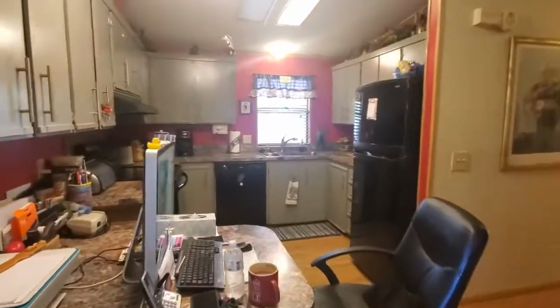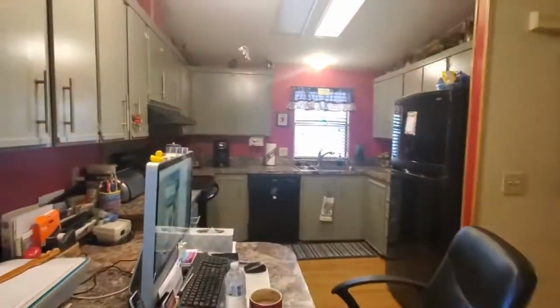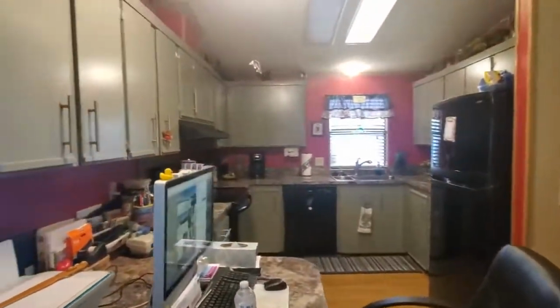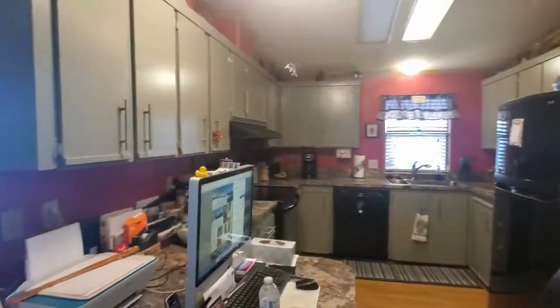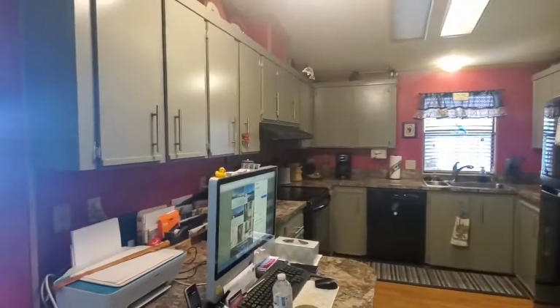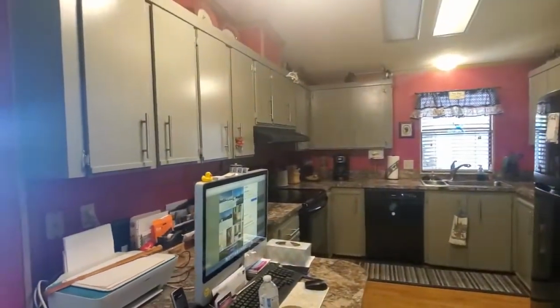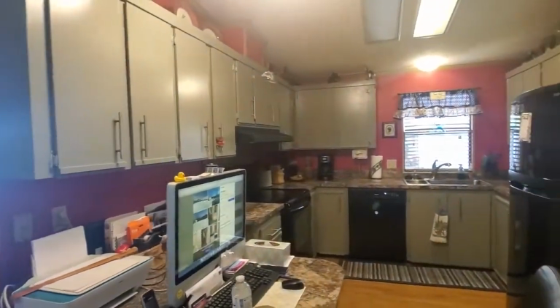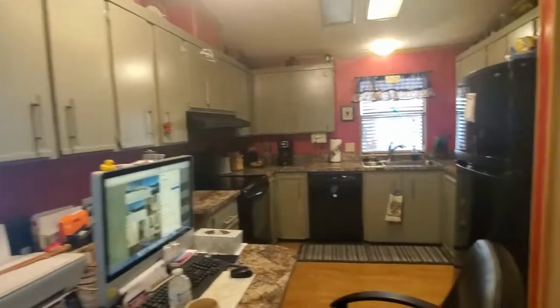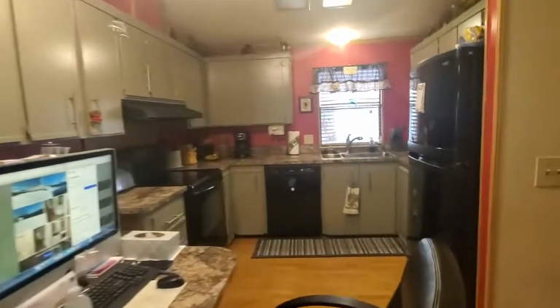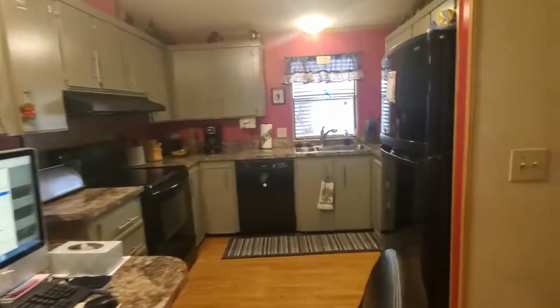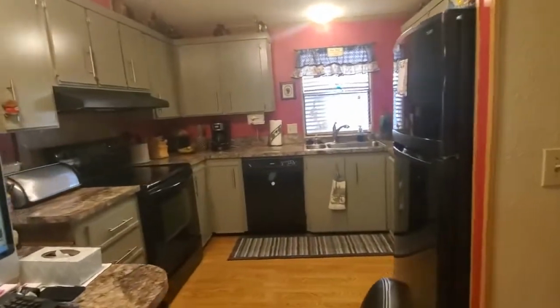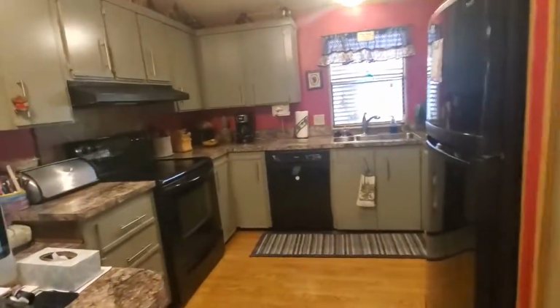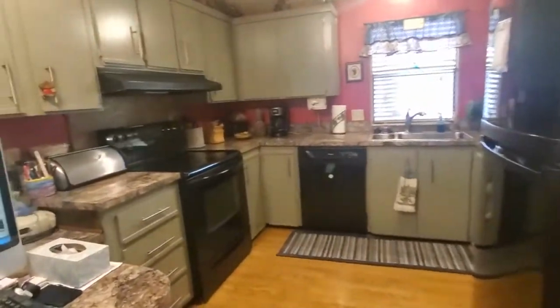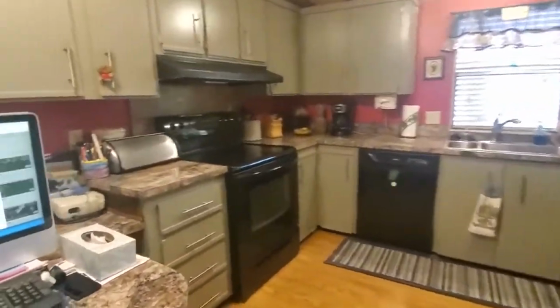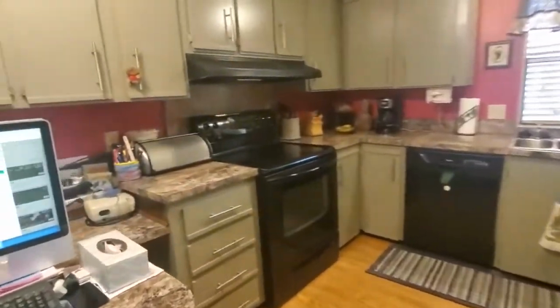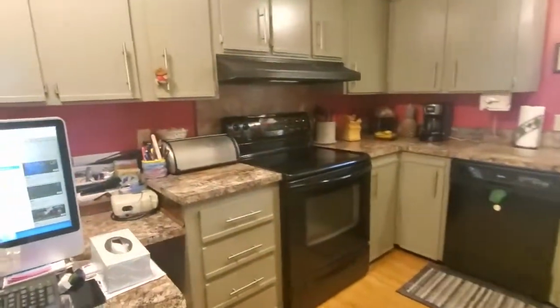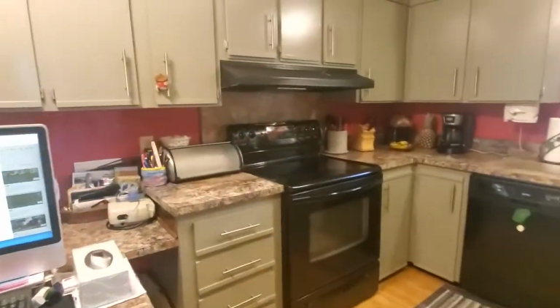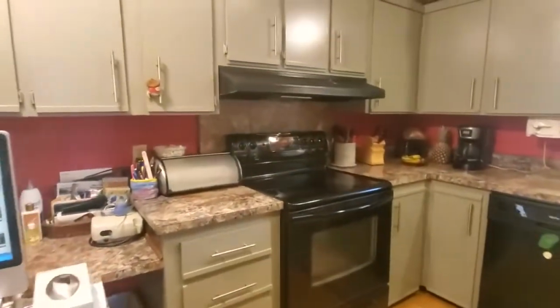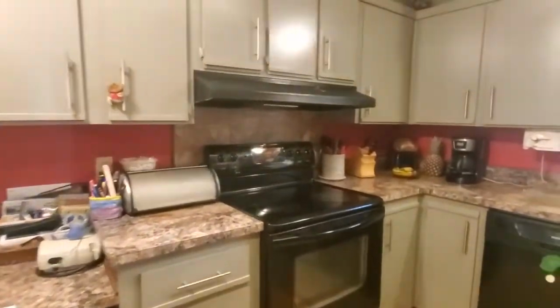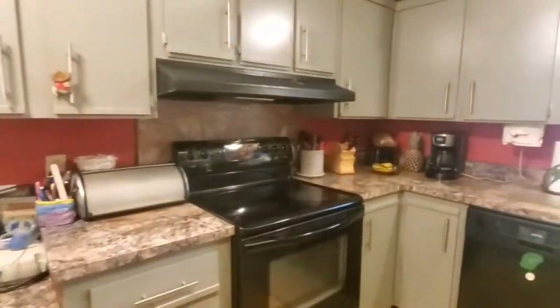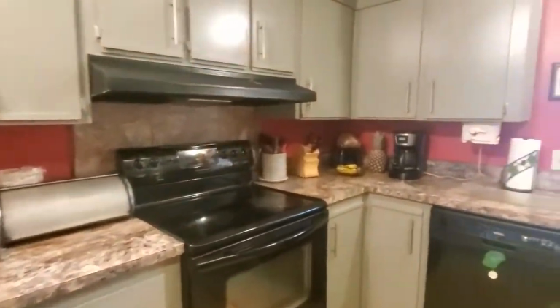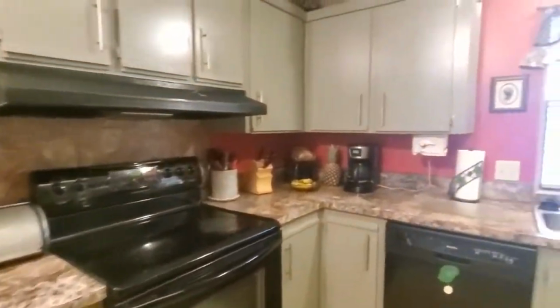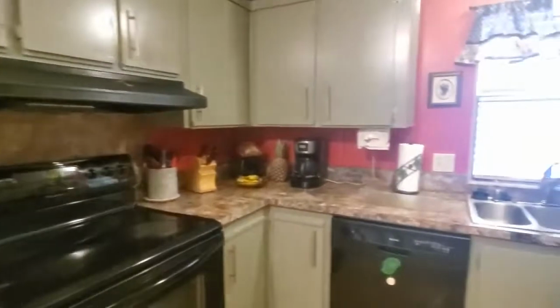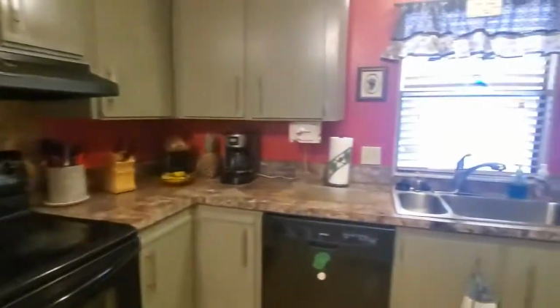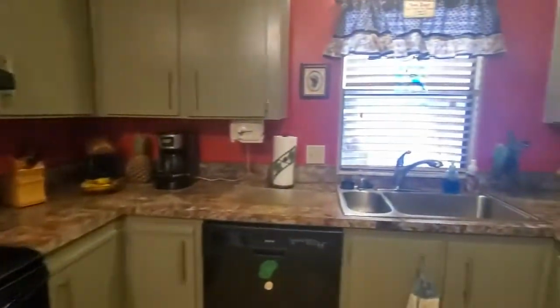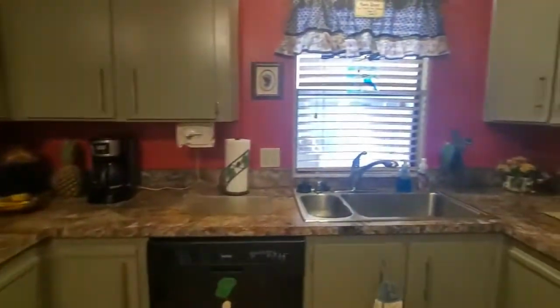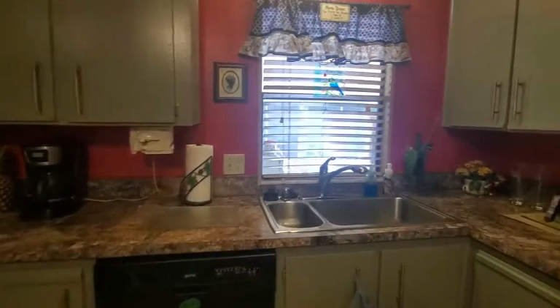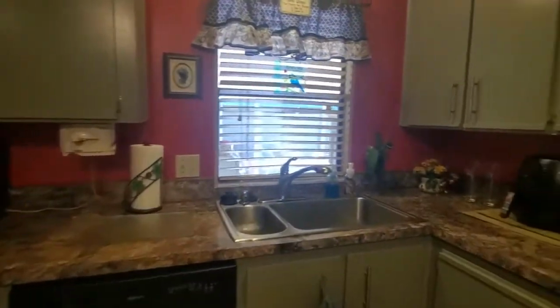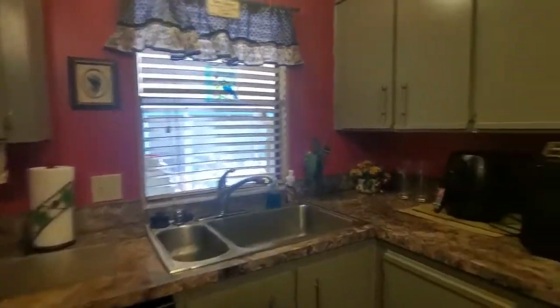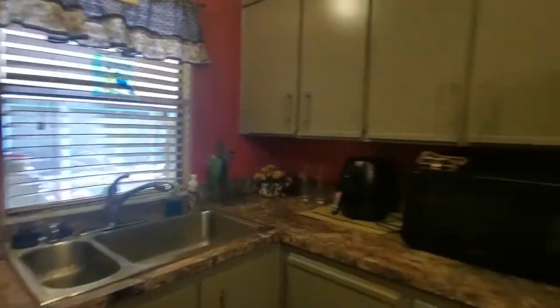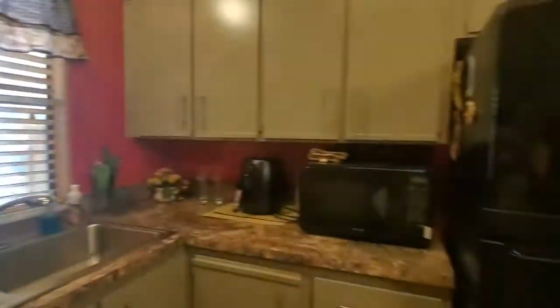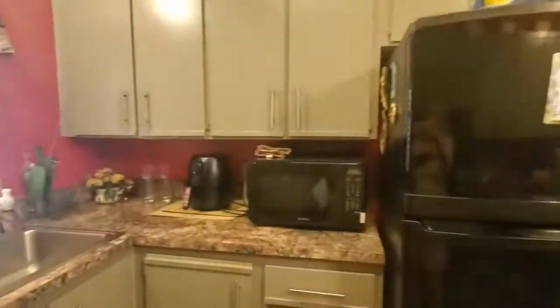And to your left, we have the kitchen with black appliances and lots of storage space. There's a breakfast nook, which you can use as your little computer space — which they have set up for their own use.